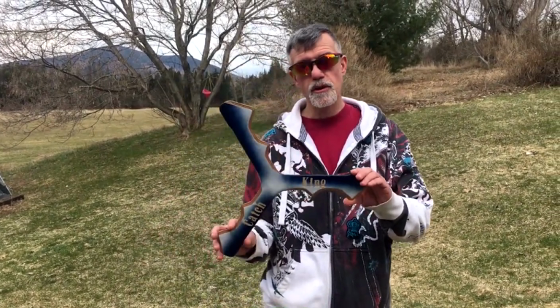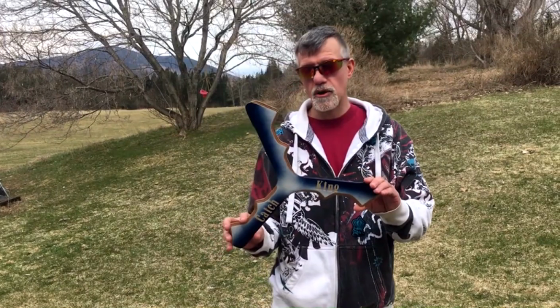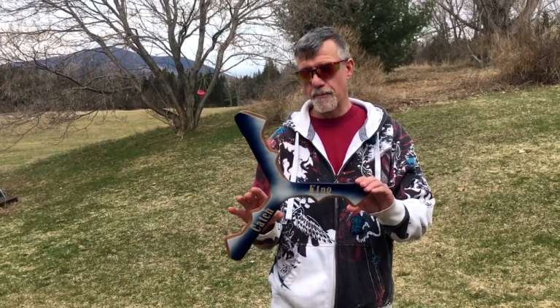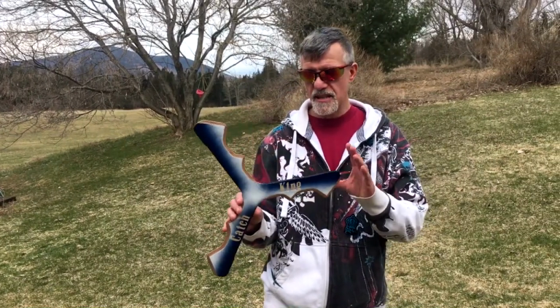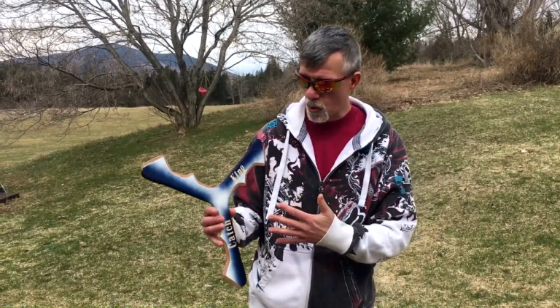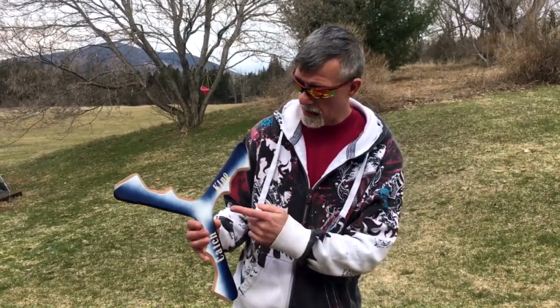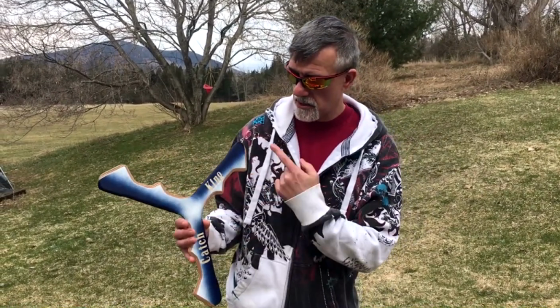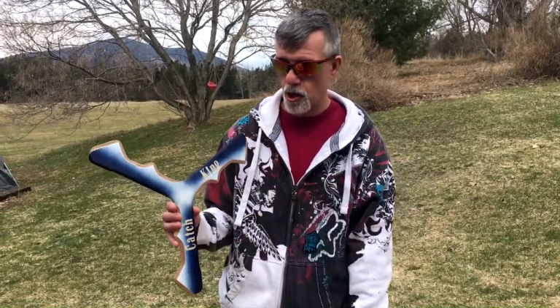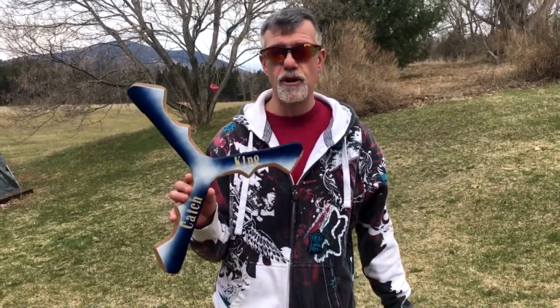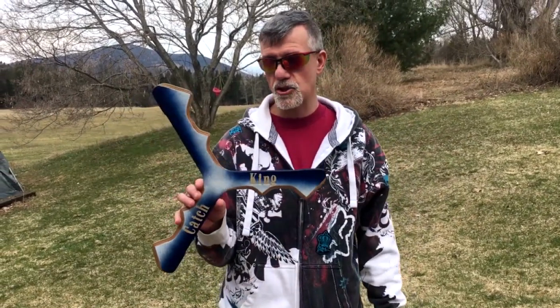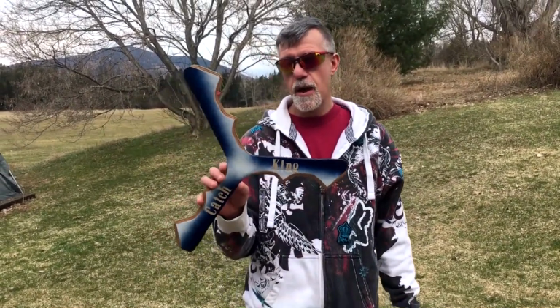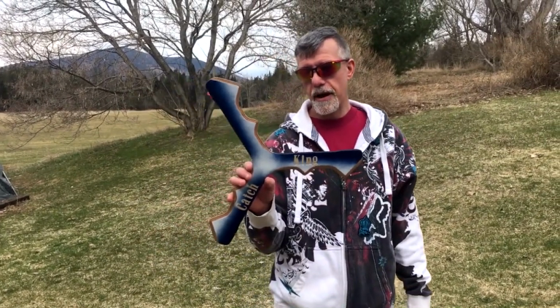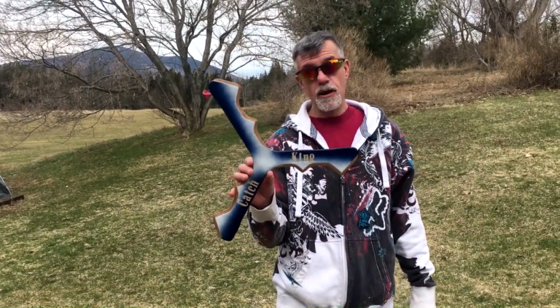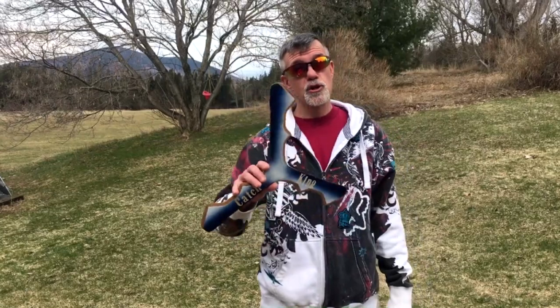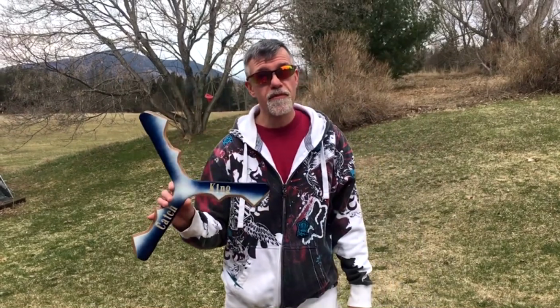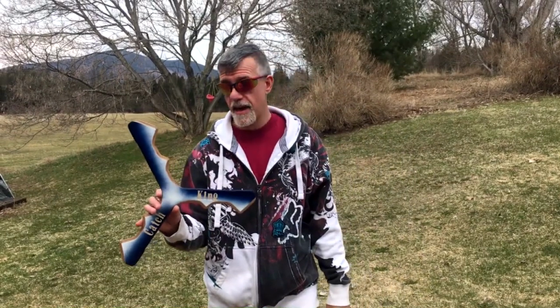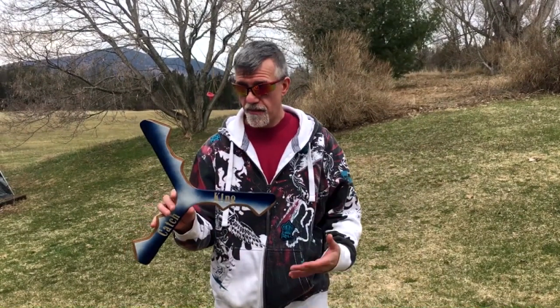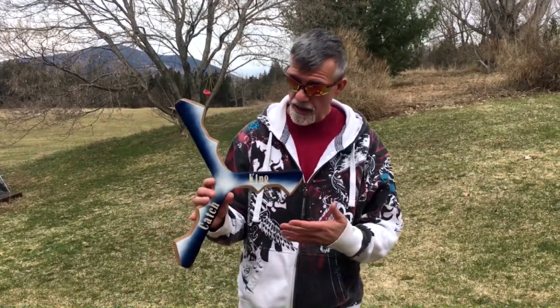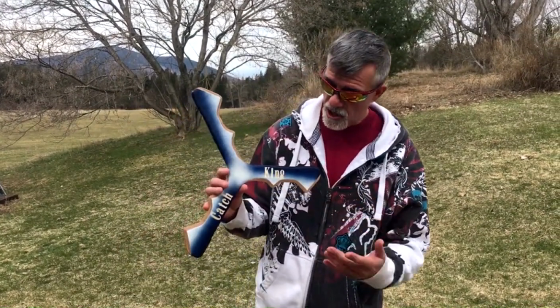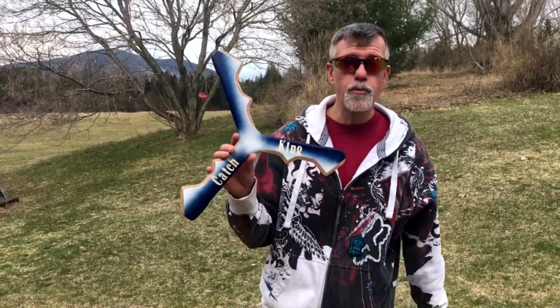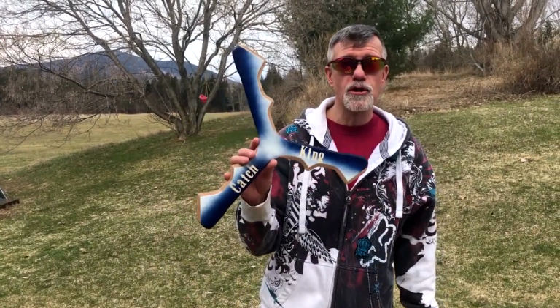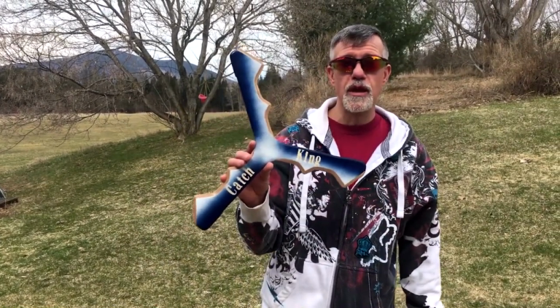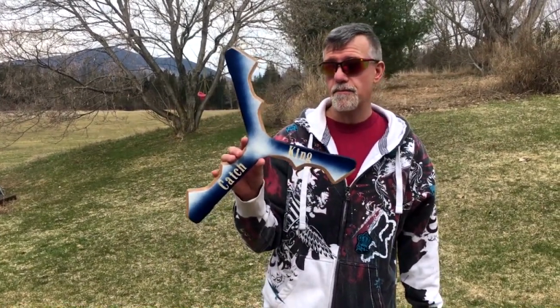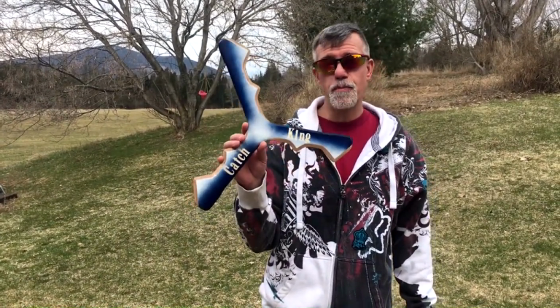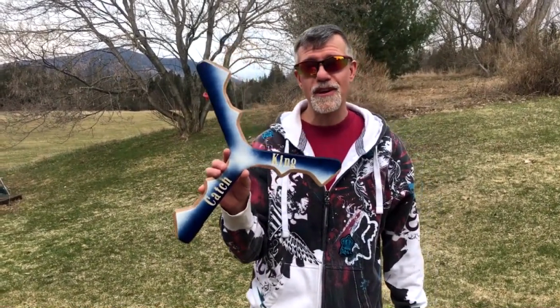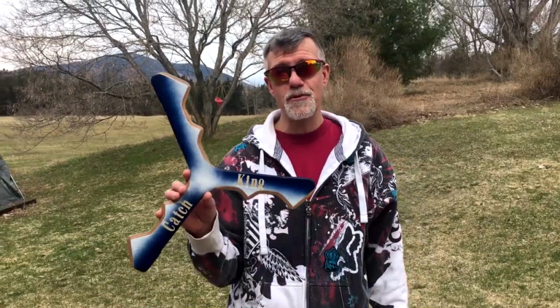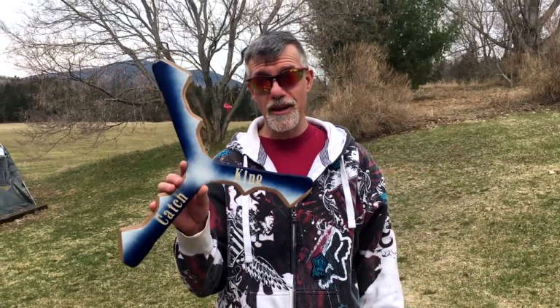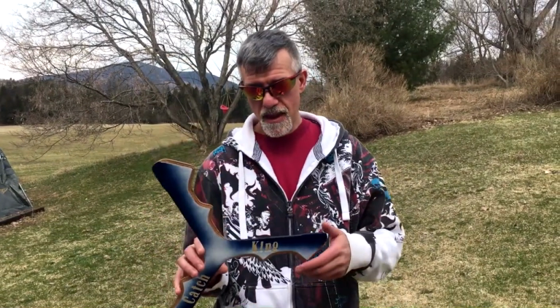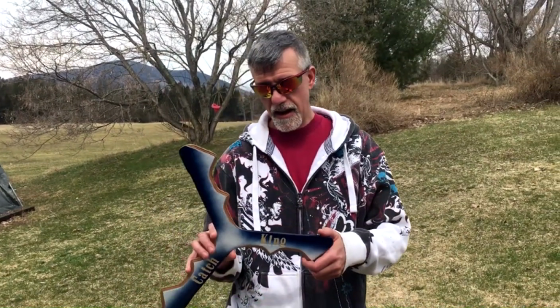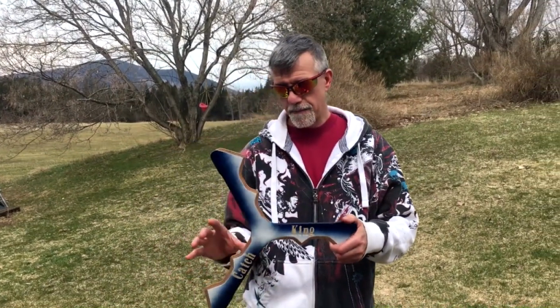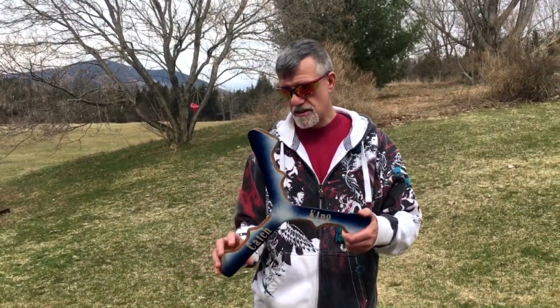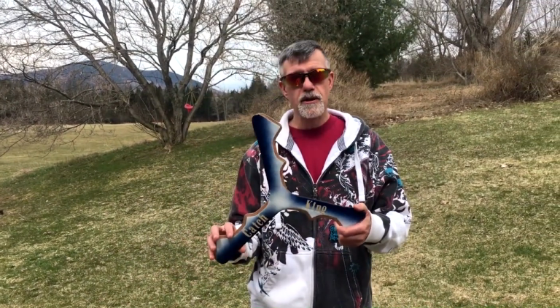I really enjoy the flight, but it does take a little while to make because of the curved trailing edges. But anyway, I'm going to show you some more flights of that. Thank you, Catch King — I hope you enjoy this when you get it. Make sure you post a video of you throwing it. And I guess that's about it.